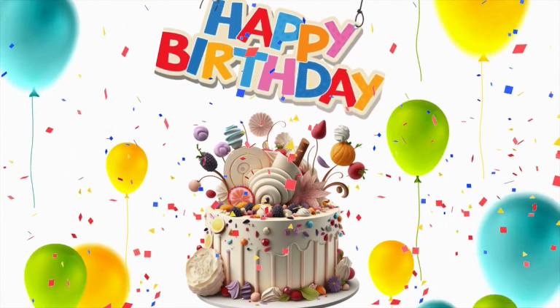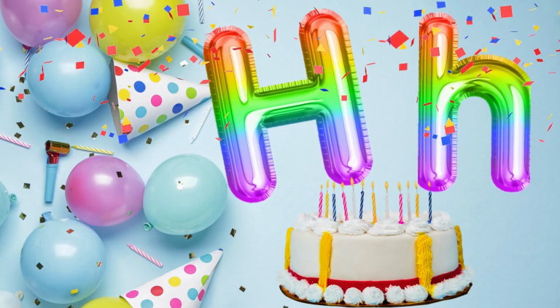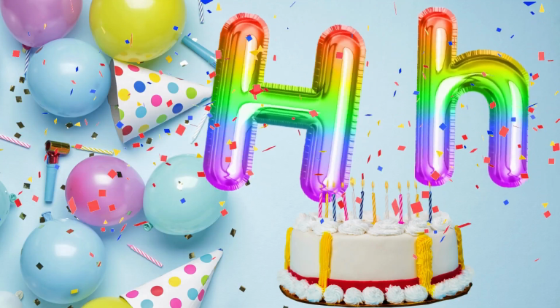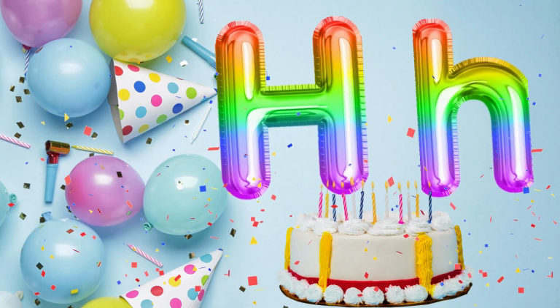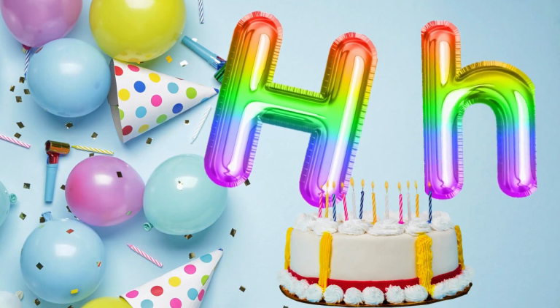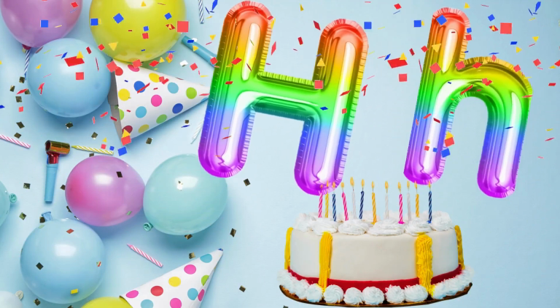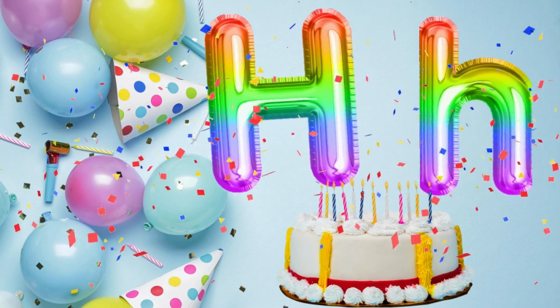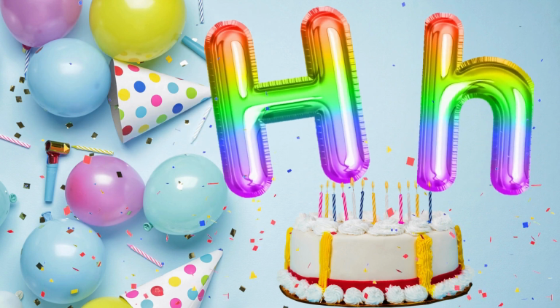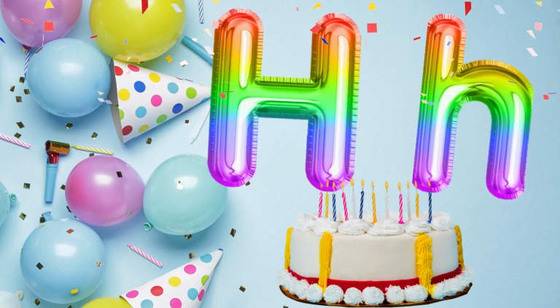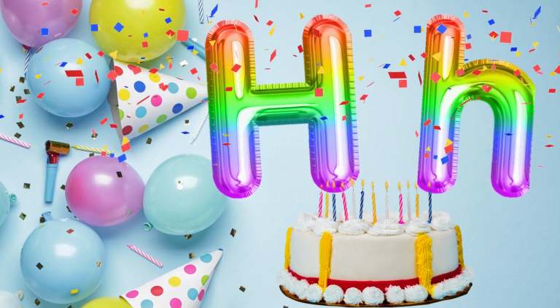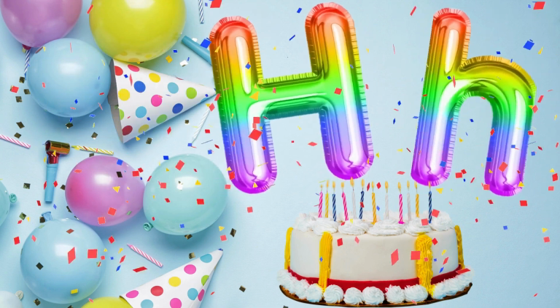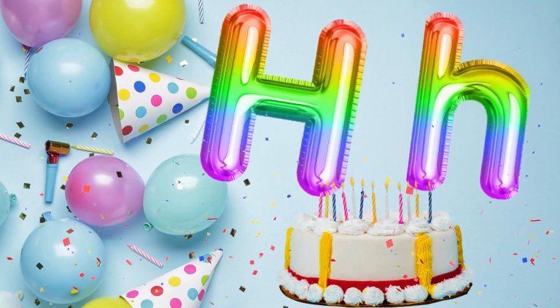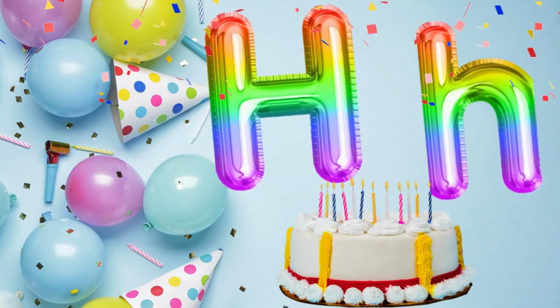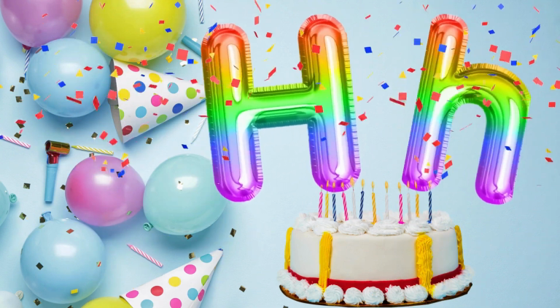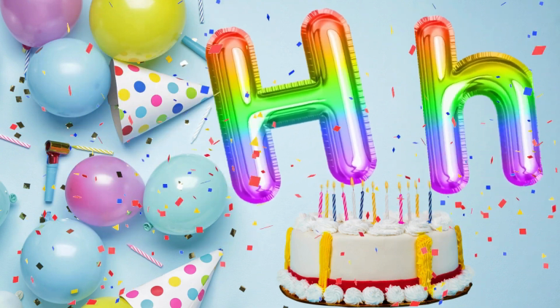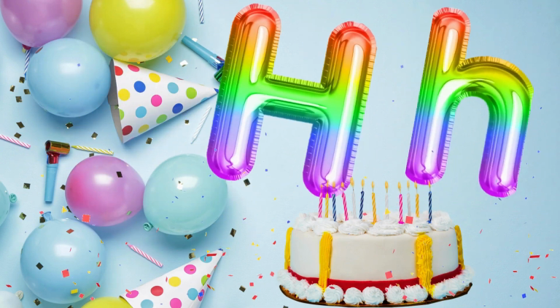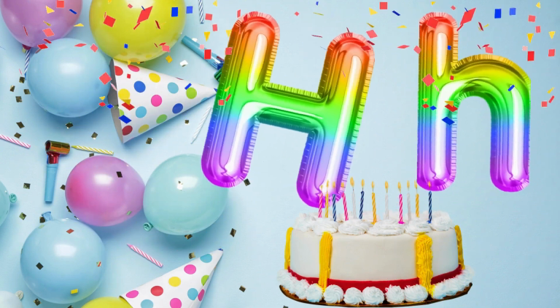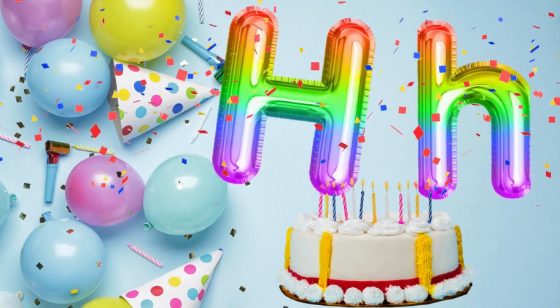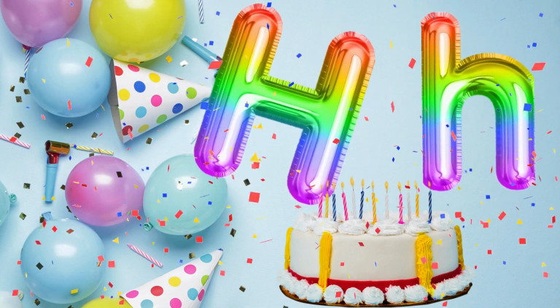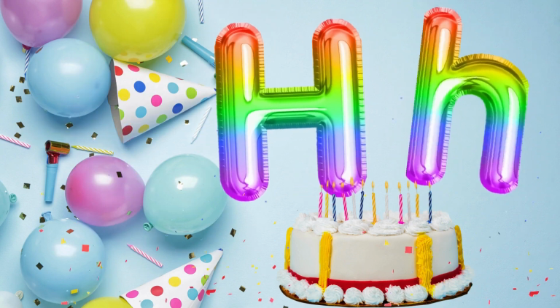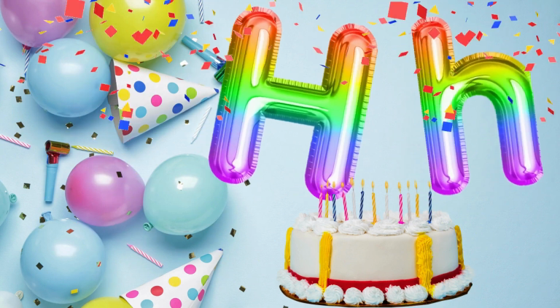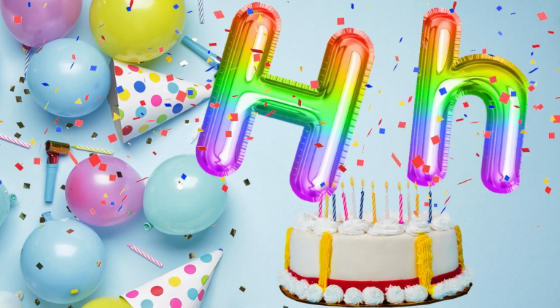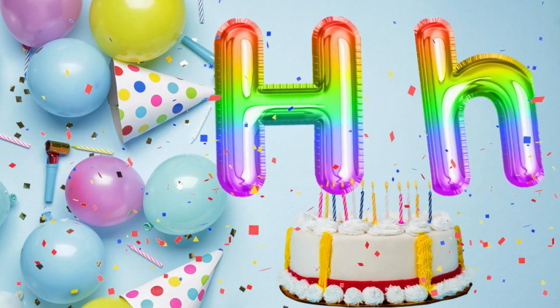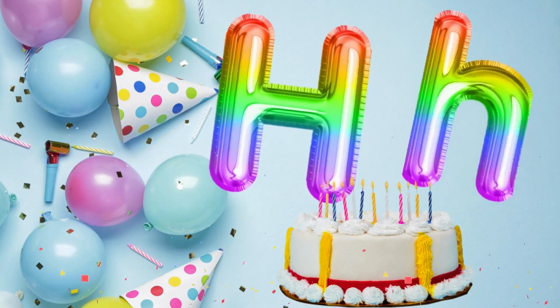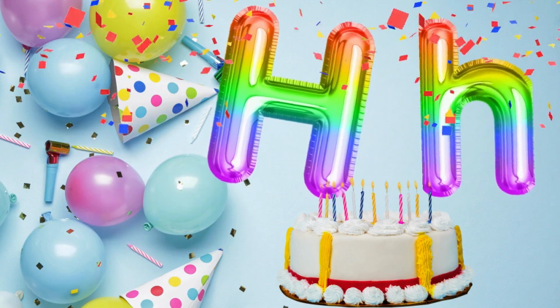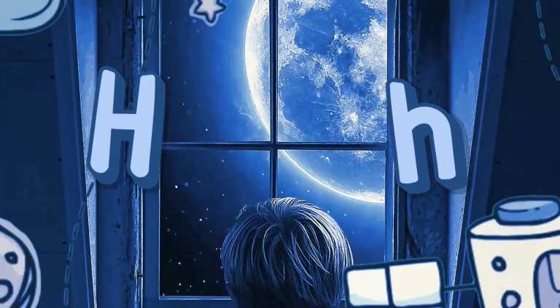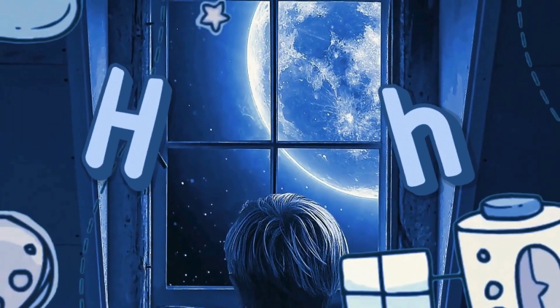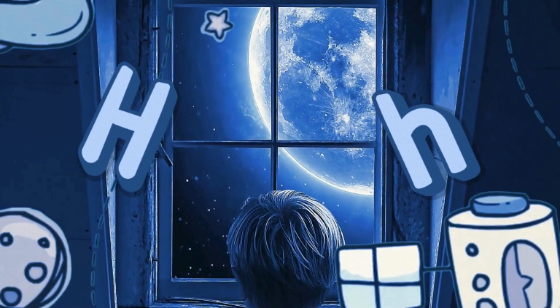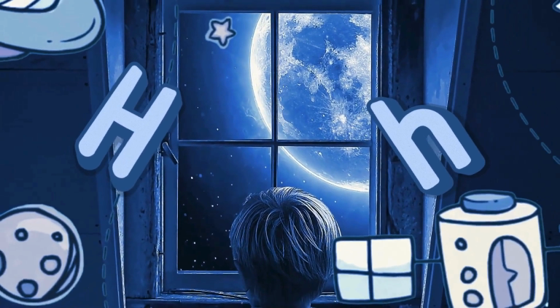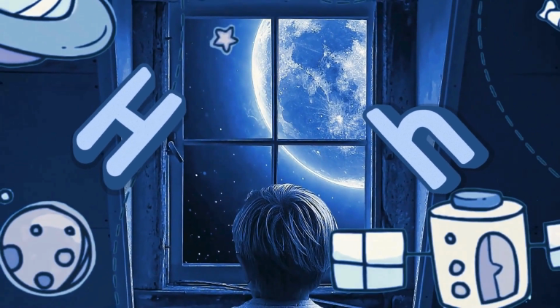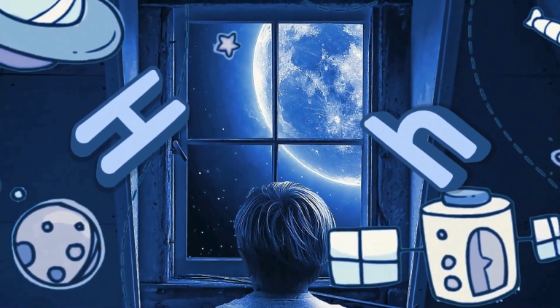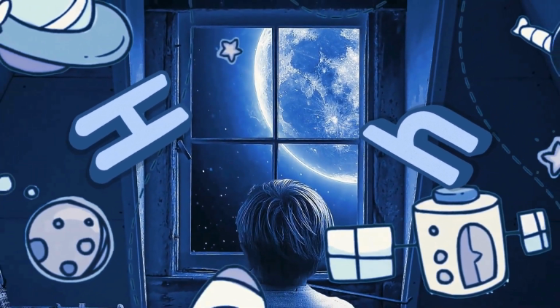Look at this letter. It's the letter H. Can you say H with me? H — good job. The letter H has two forms, uppercase H and lowercase H. Now, let's see how happy birthday connects with the letter H.